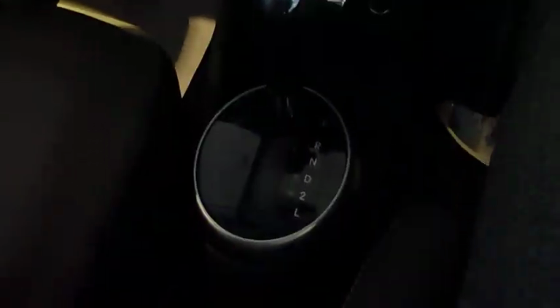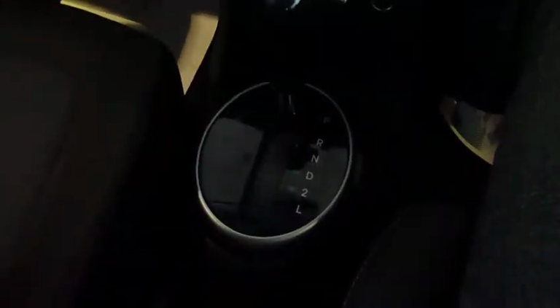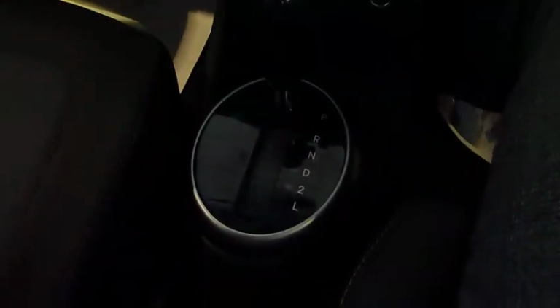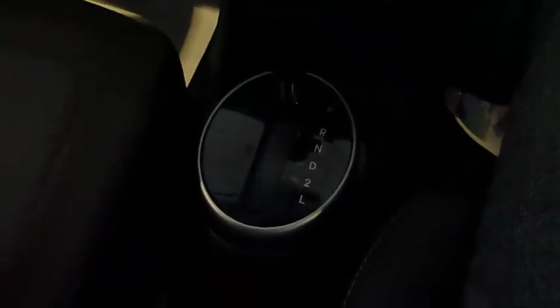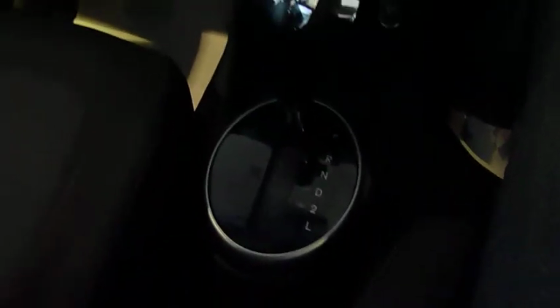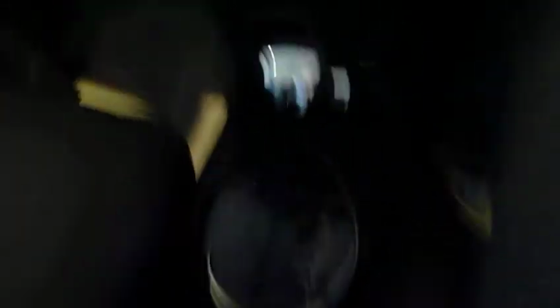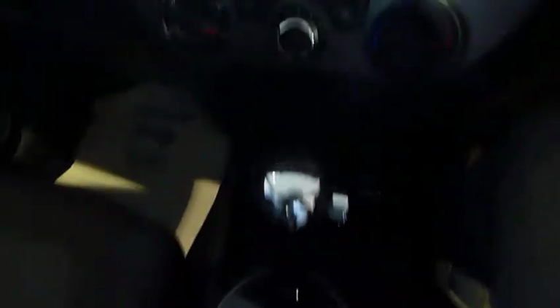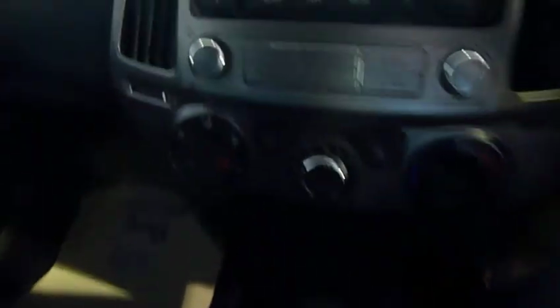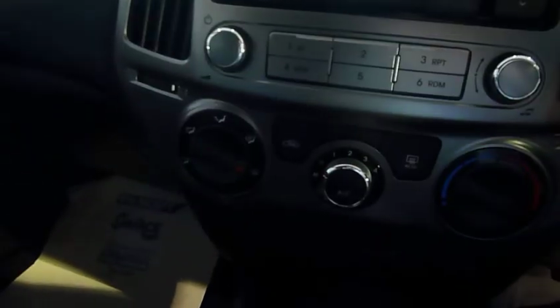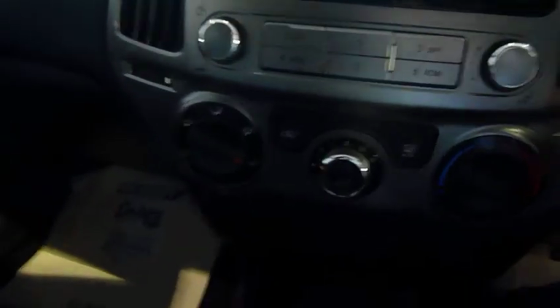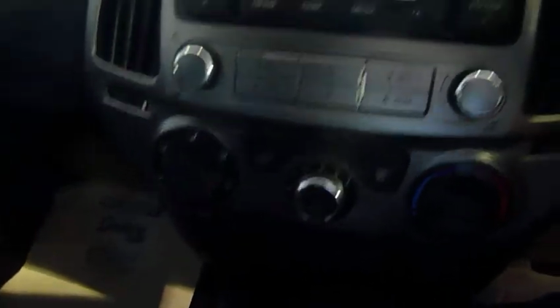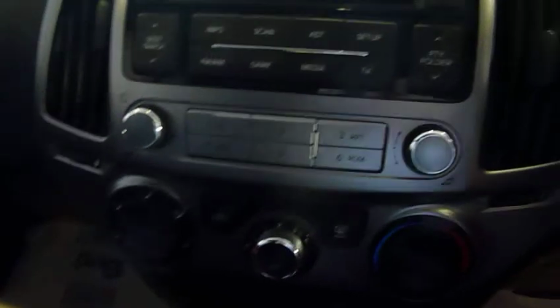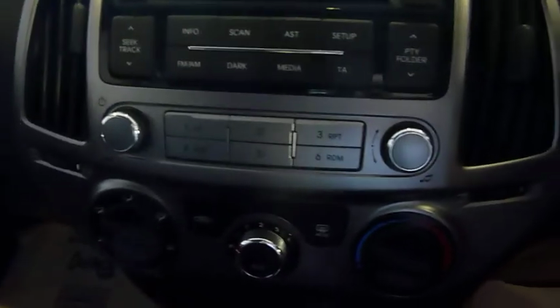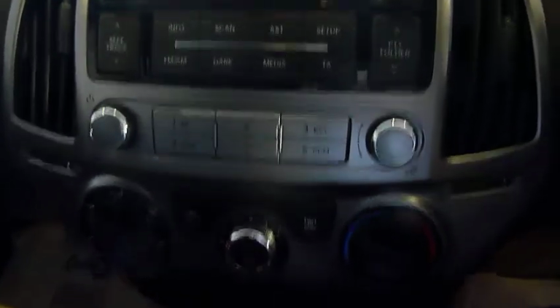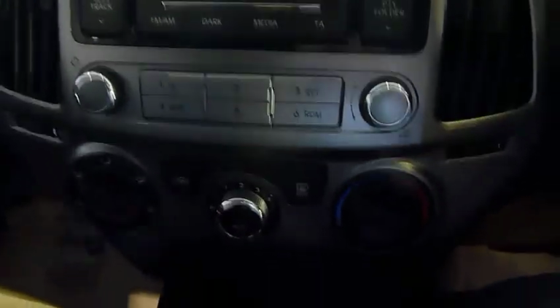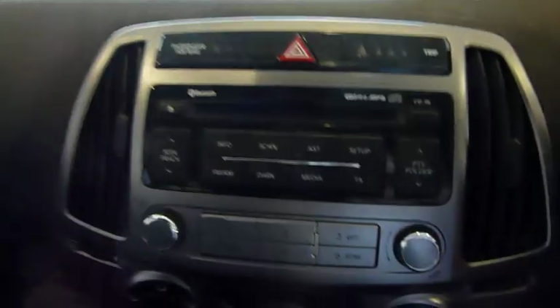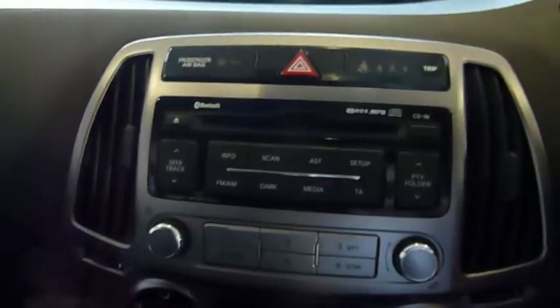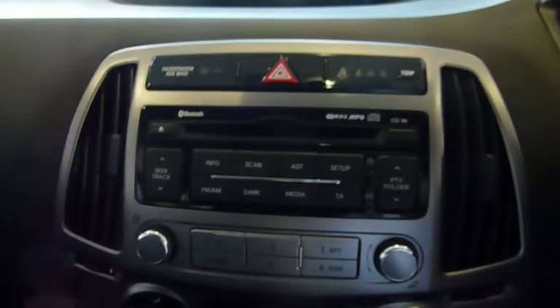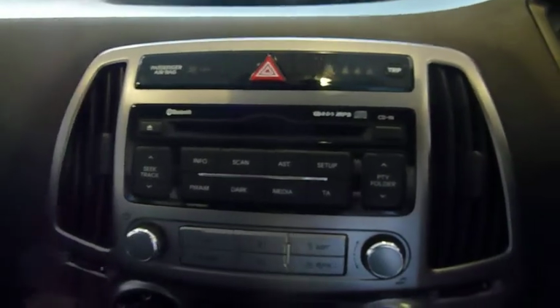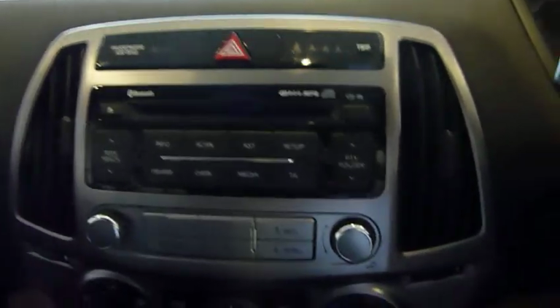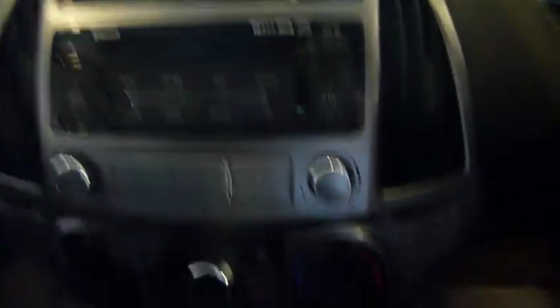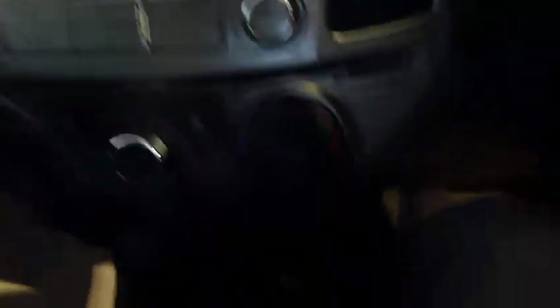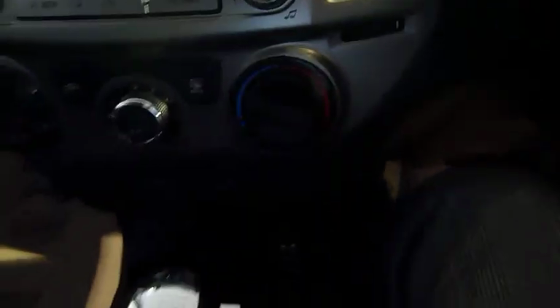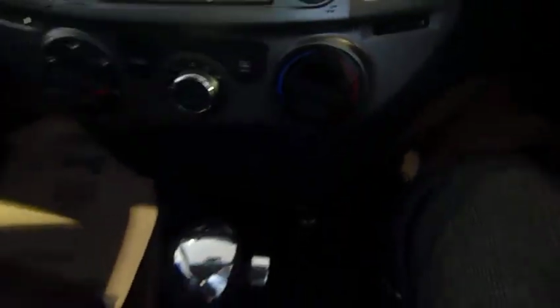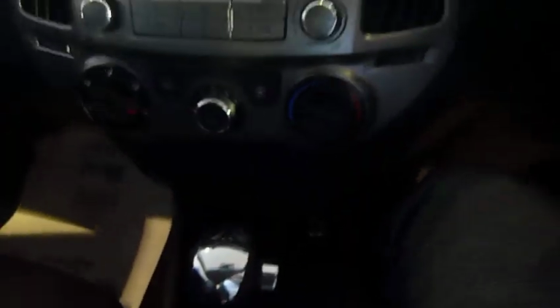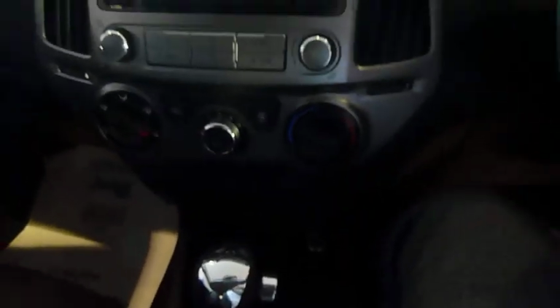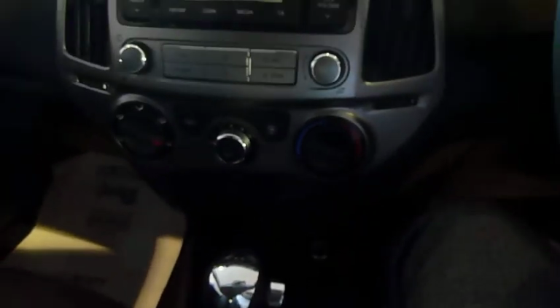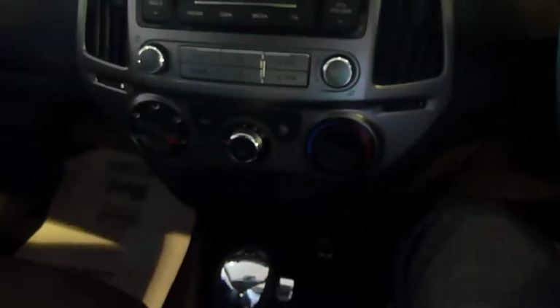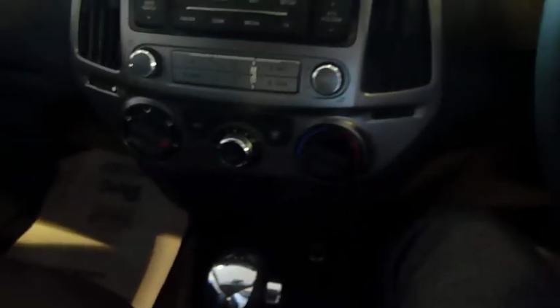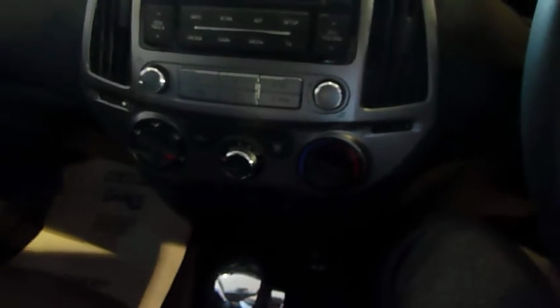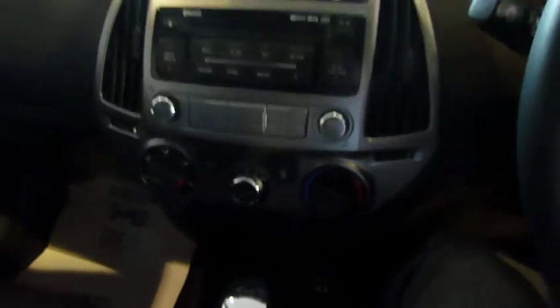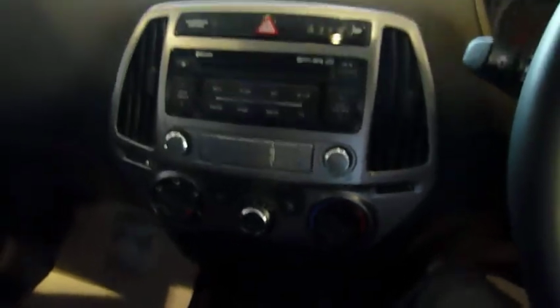There's a new automatic gearbox, along with air conditioning, a CD player, and also USB, Bluetooth, and MP3 capability.